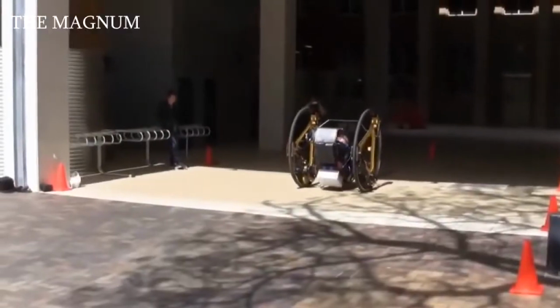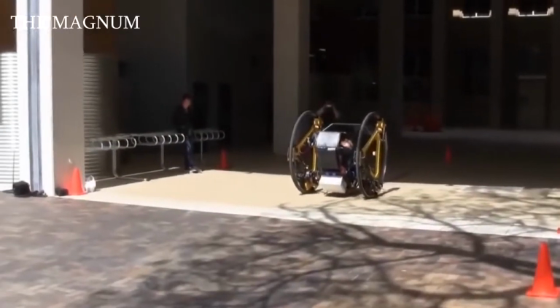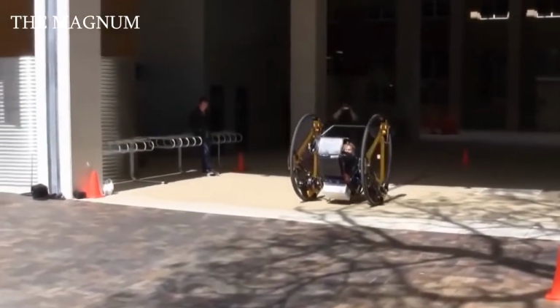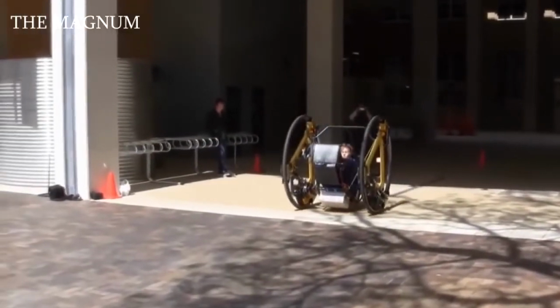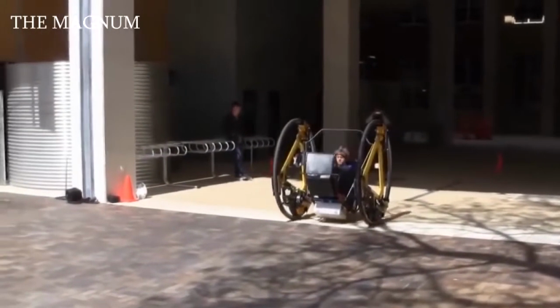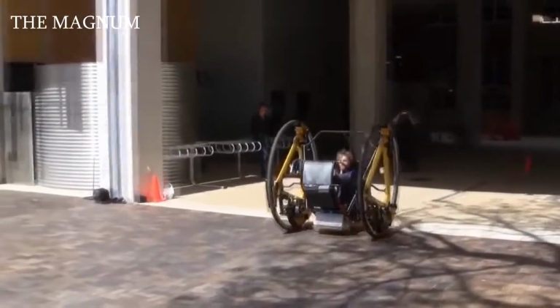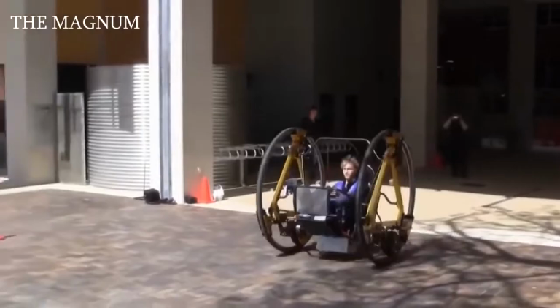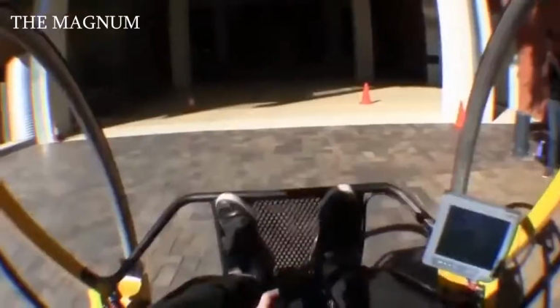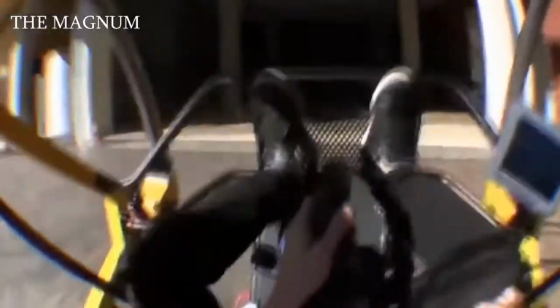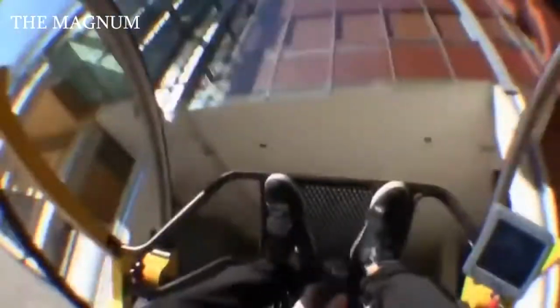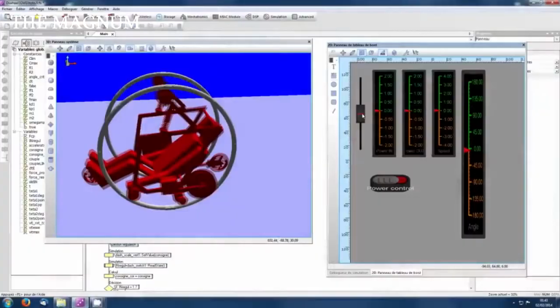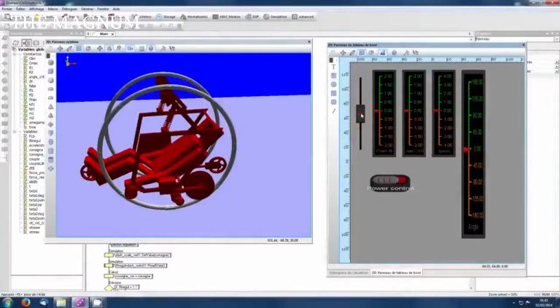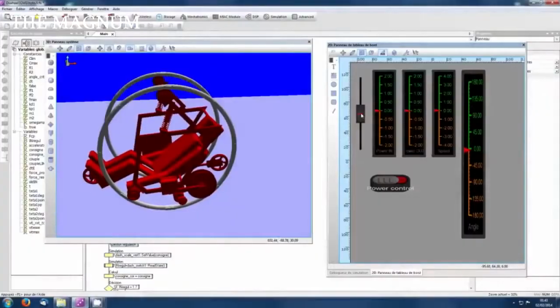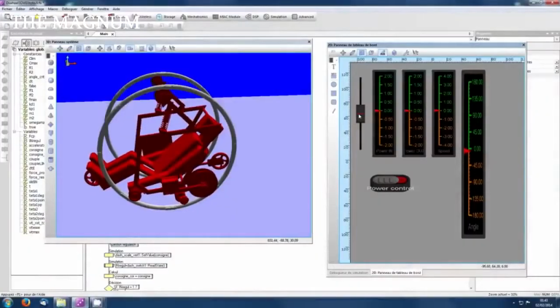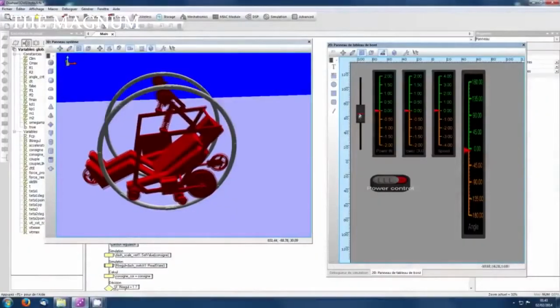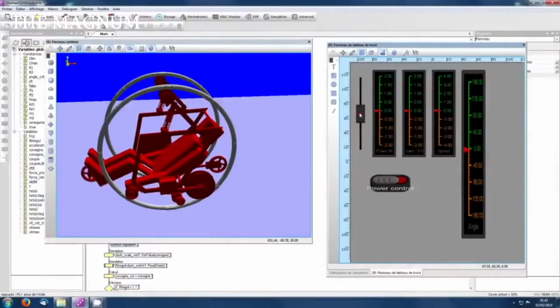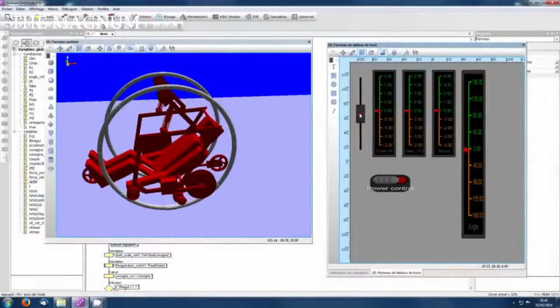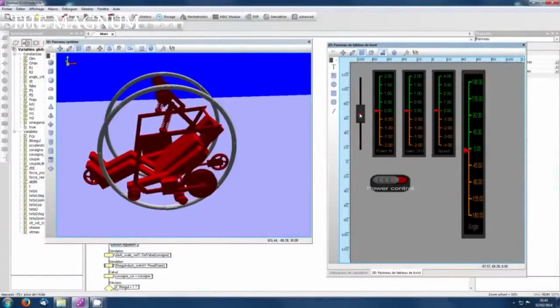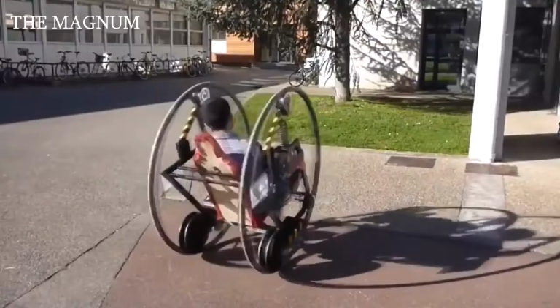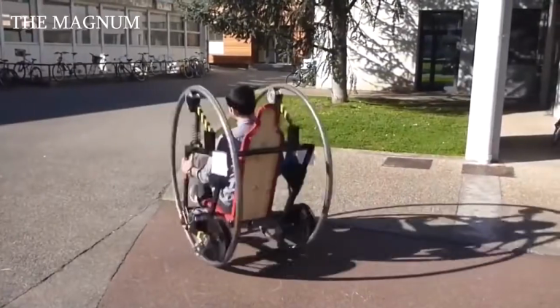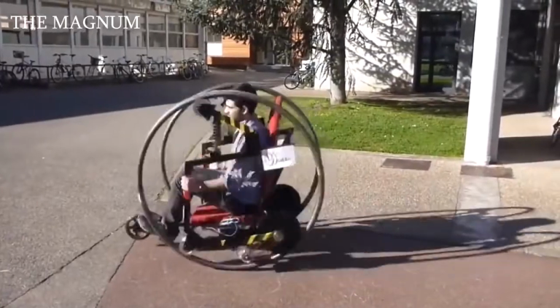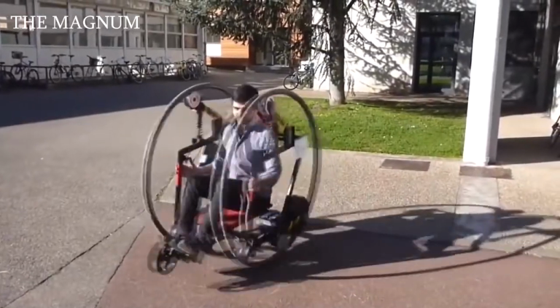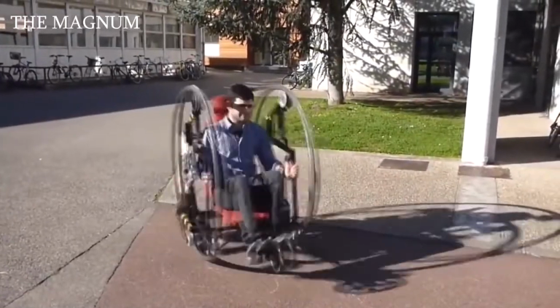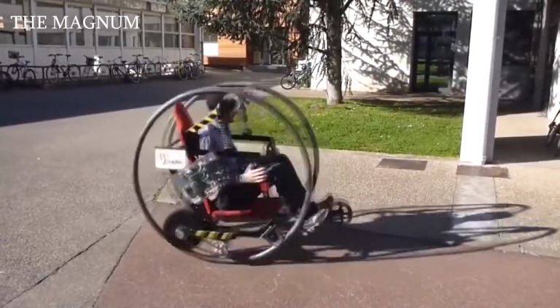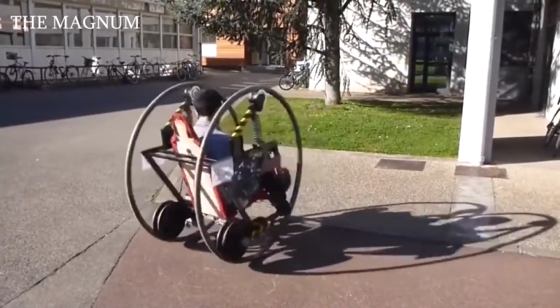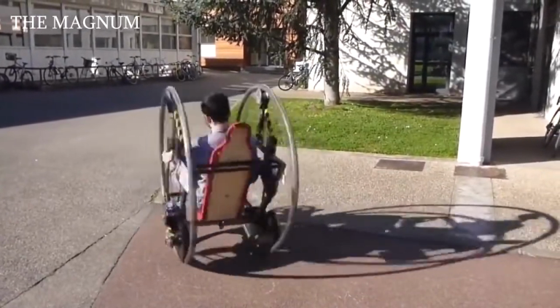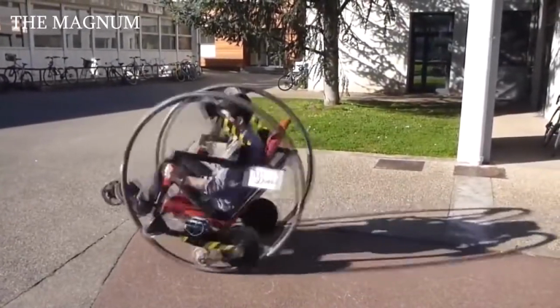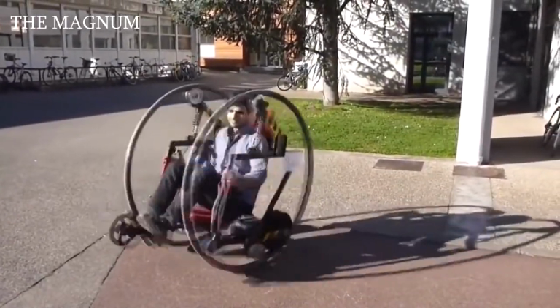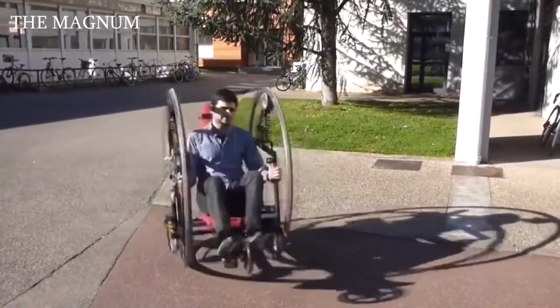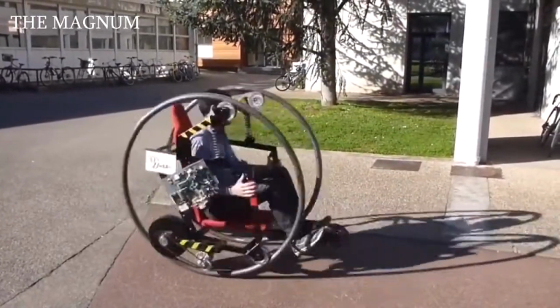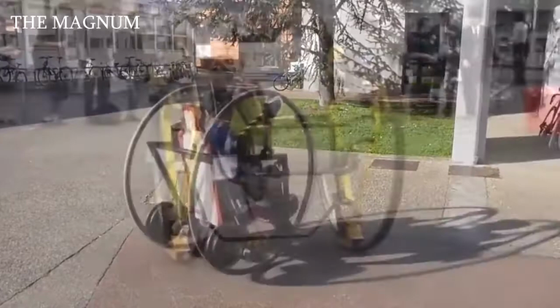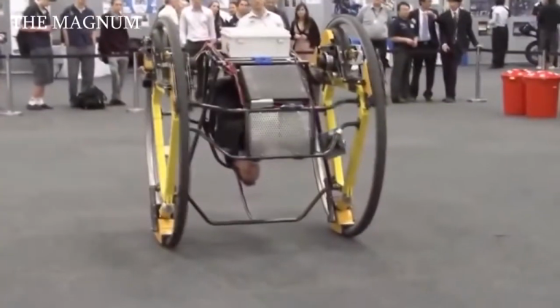Therefore, the authors supplemented the construction with a stabilization system, while also using the rotating seat as an extreme means of driving. It is also possible to completely turn off the stabilization system.